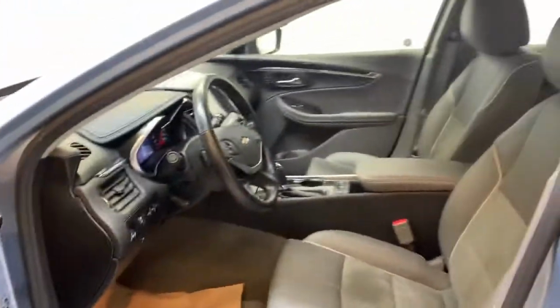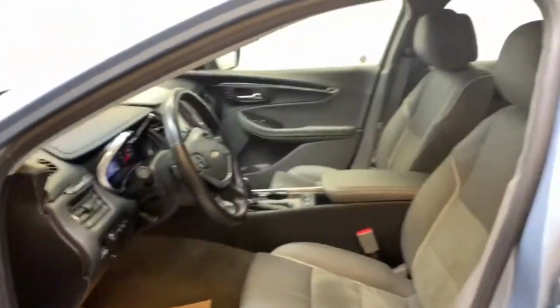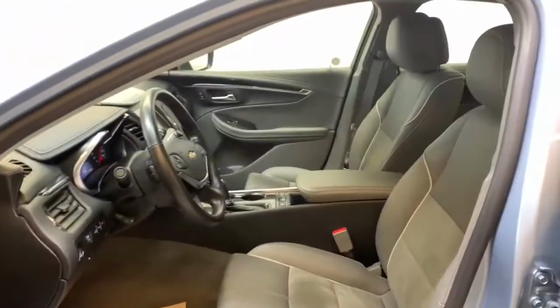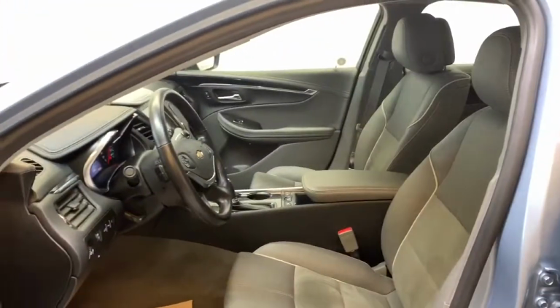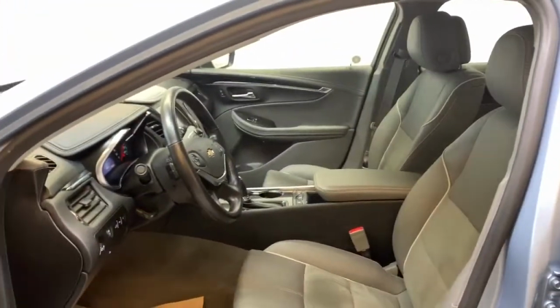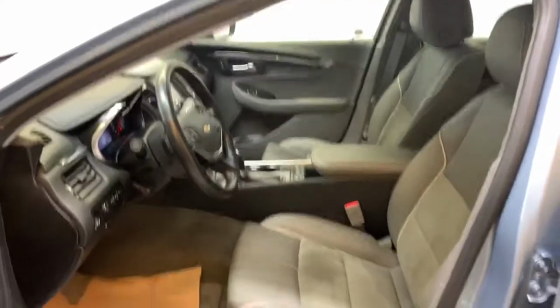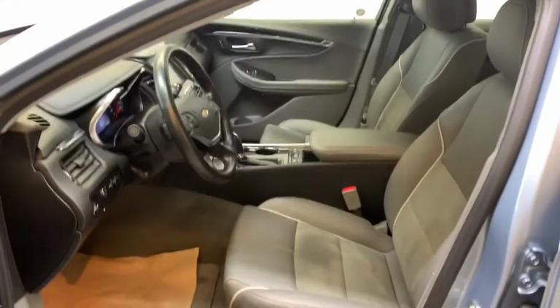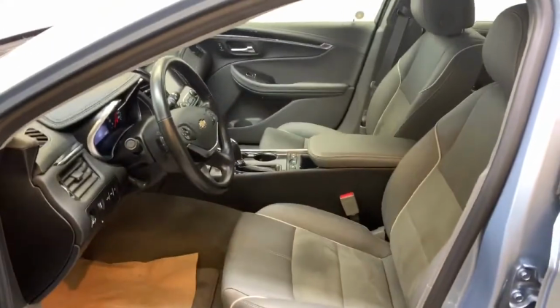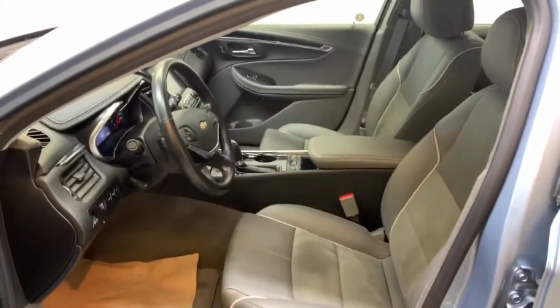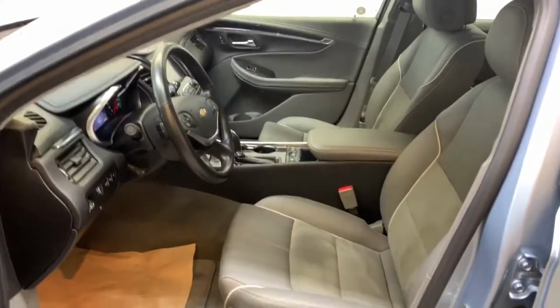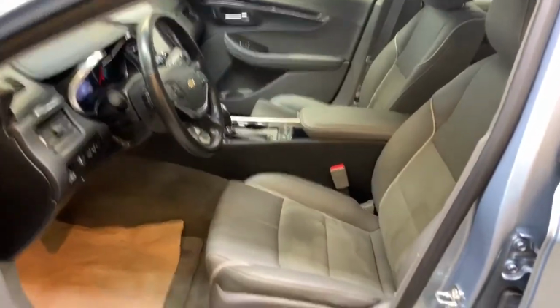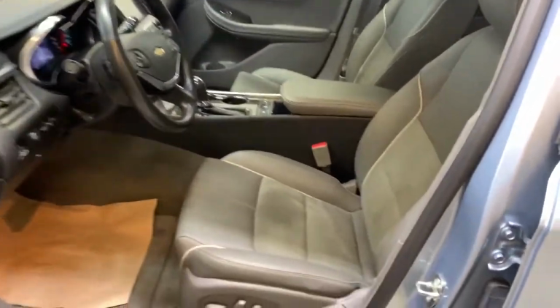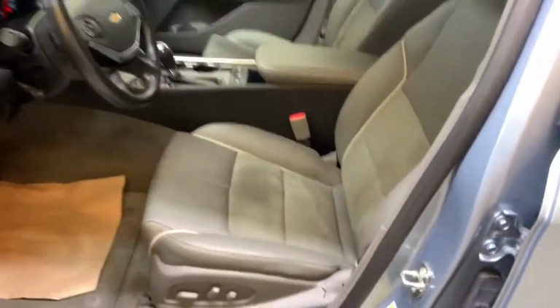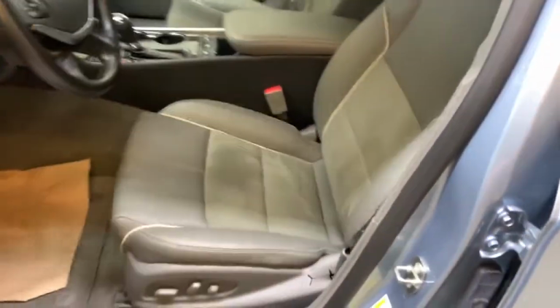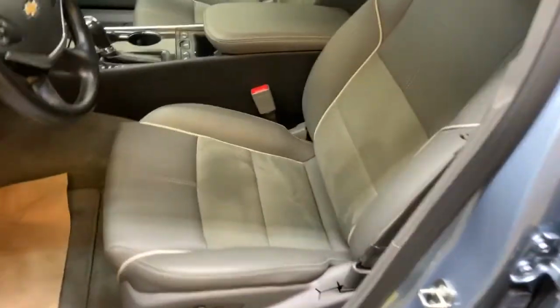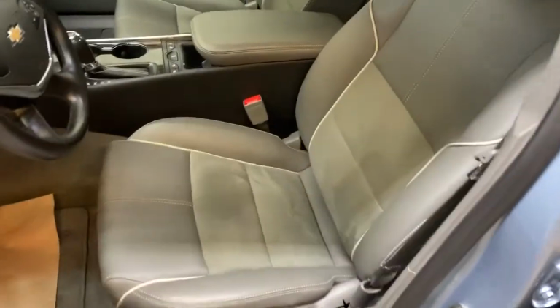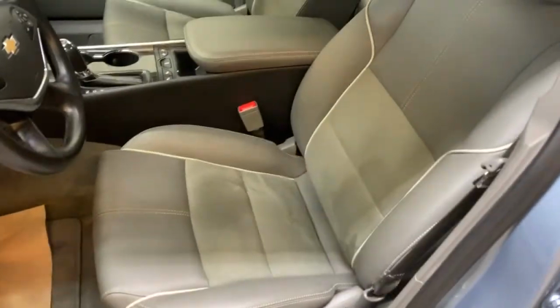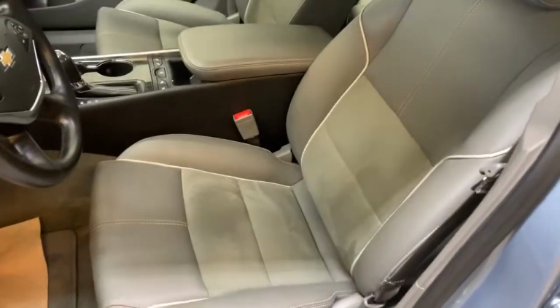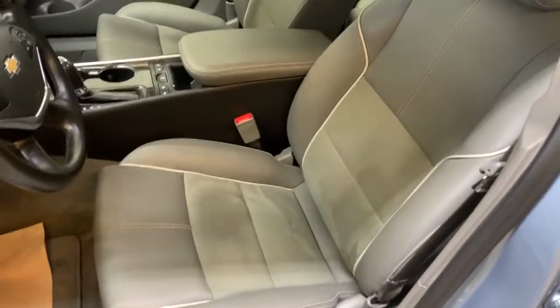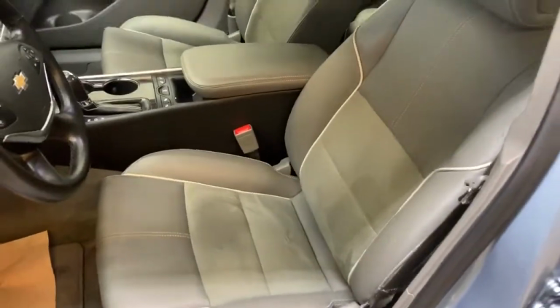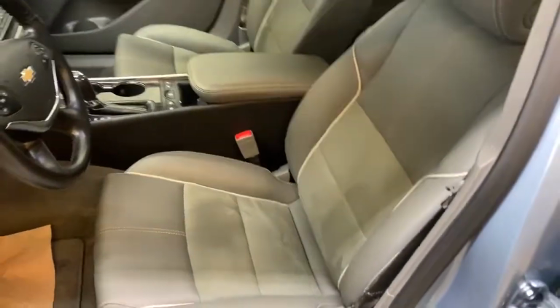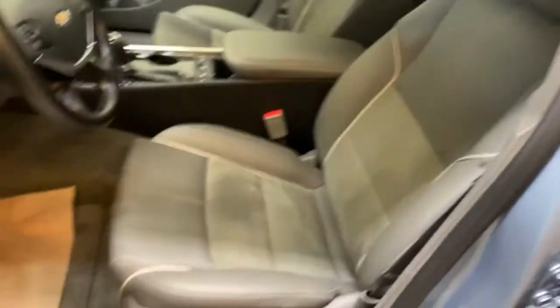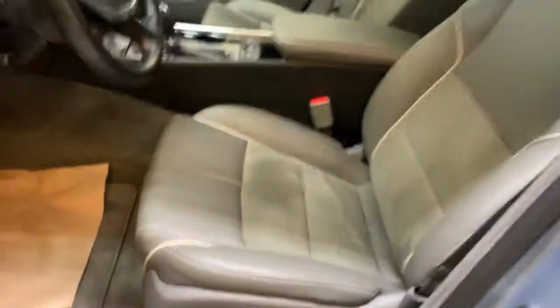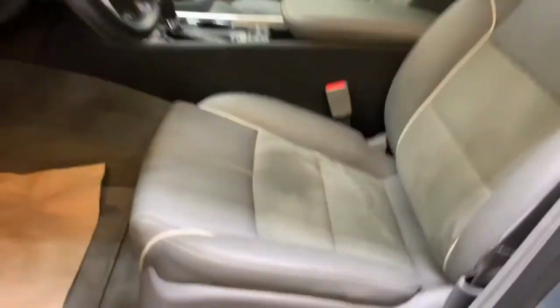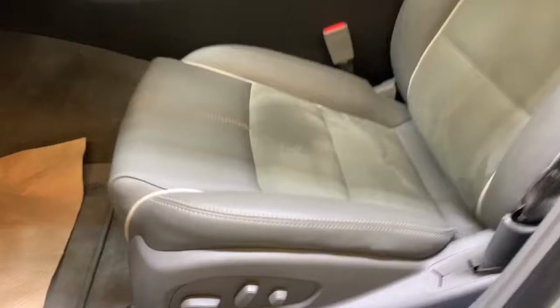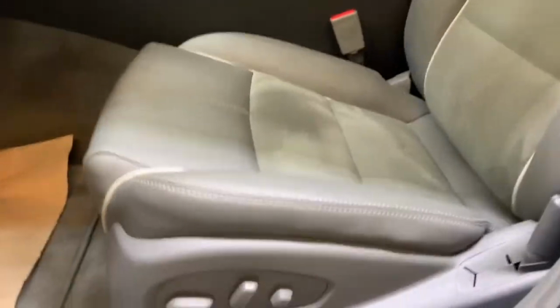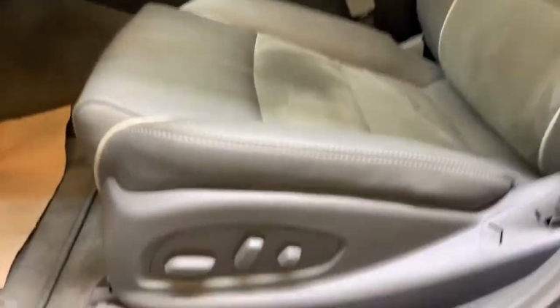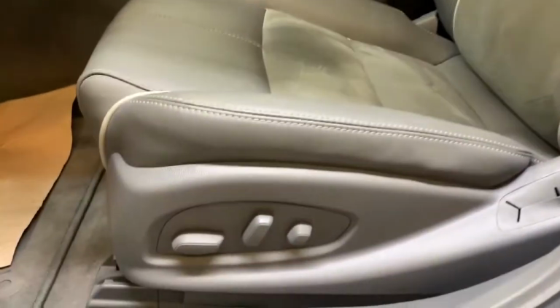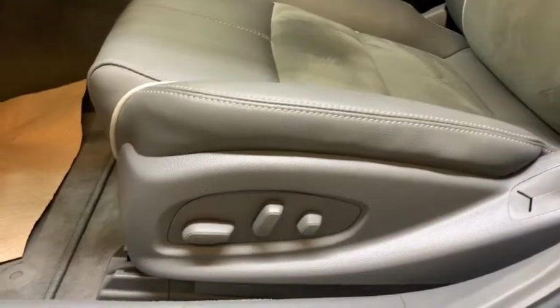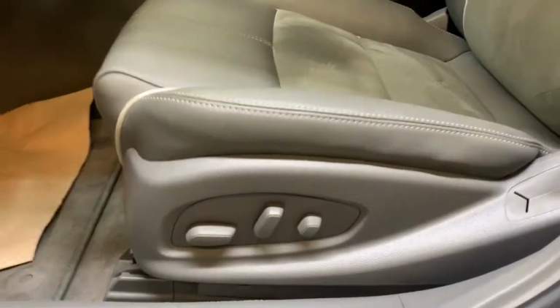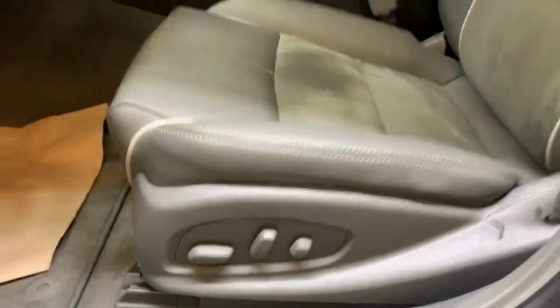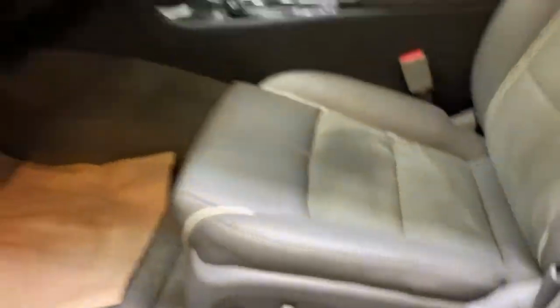There's a nice two-tone gray interior with half cloth, half leather bucket seats up front, power operated with the switches just on the side.